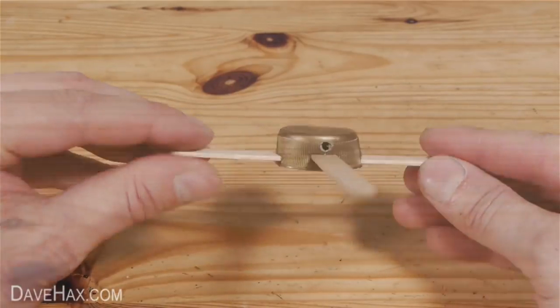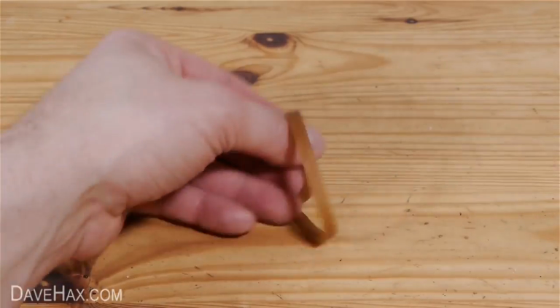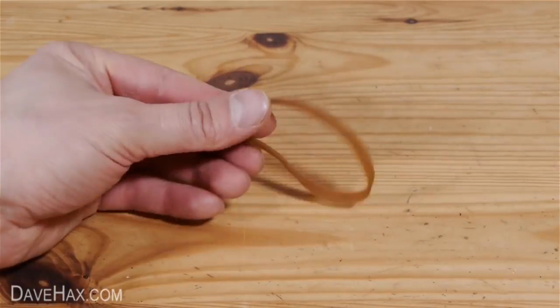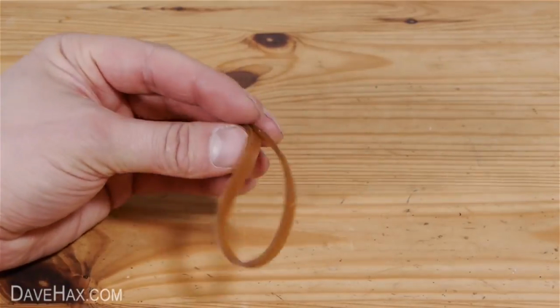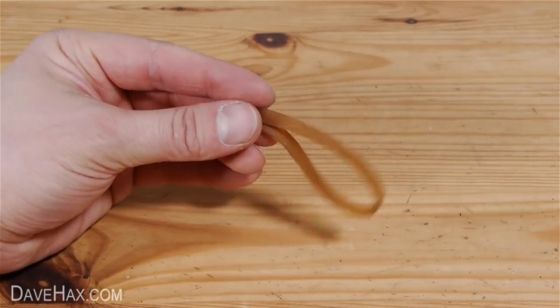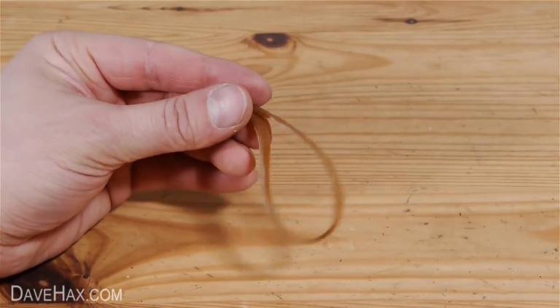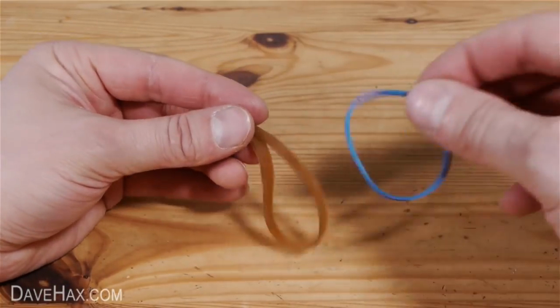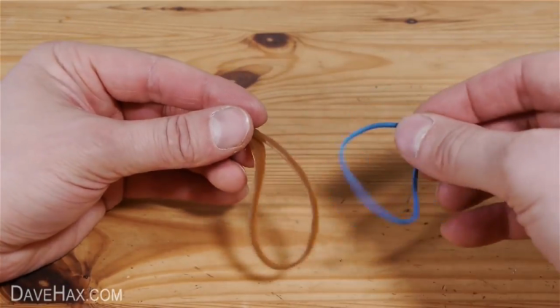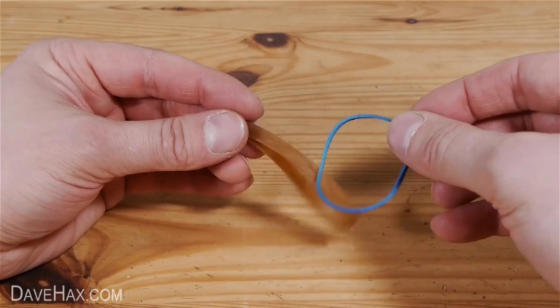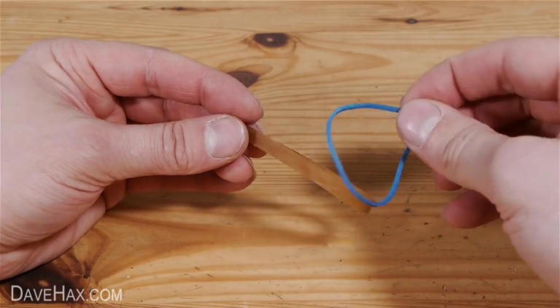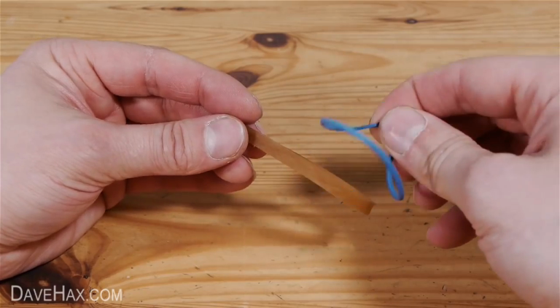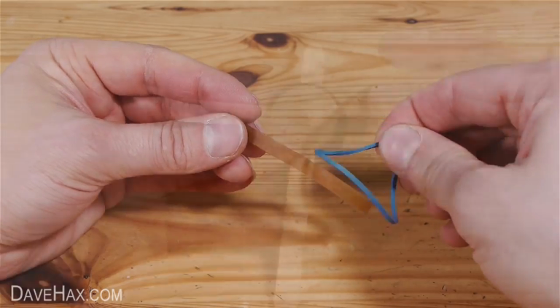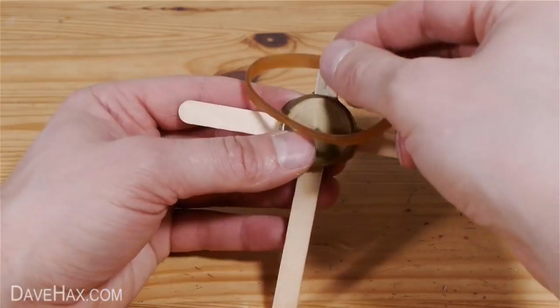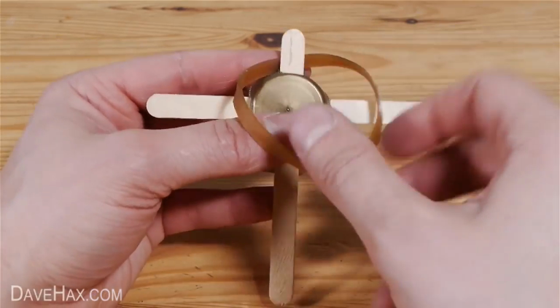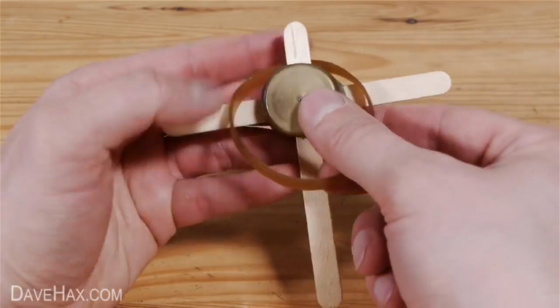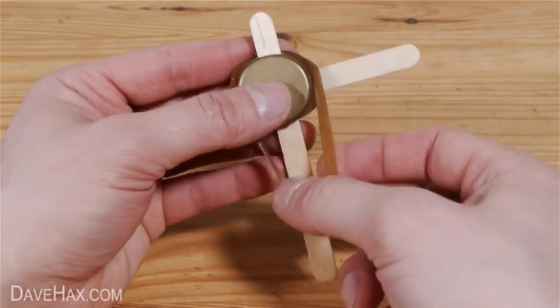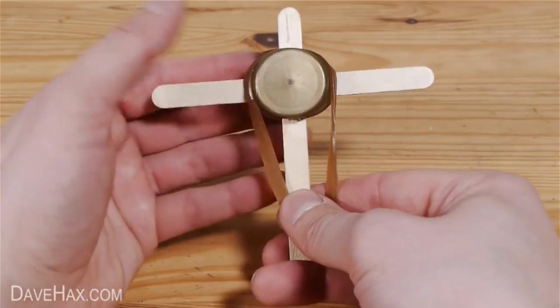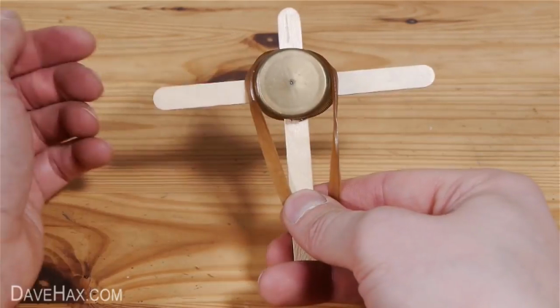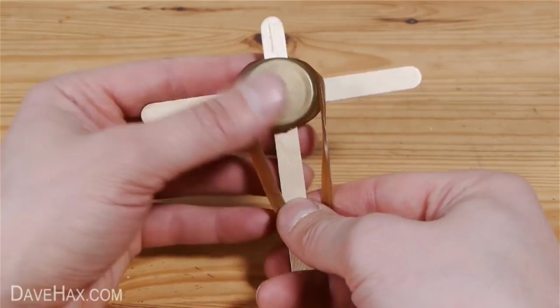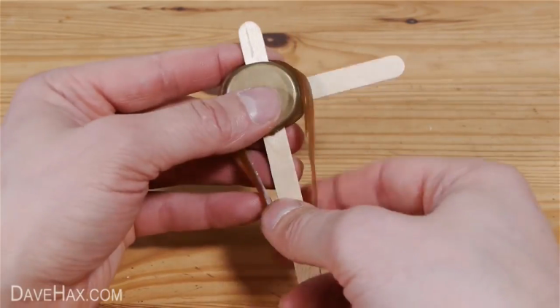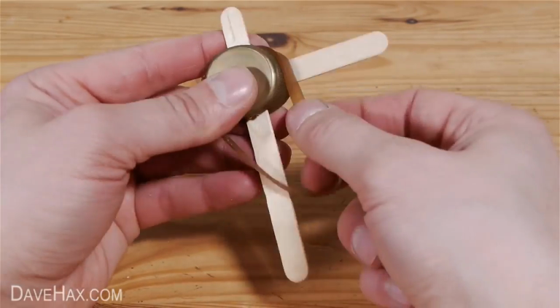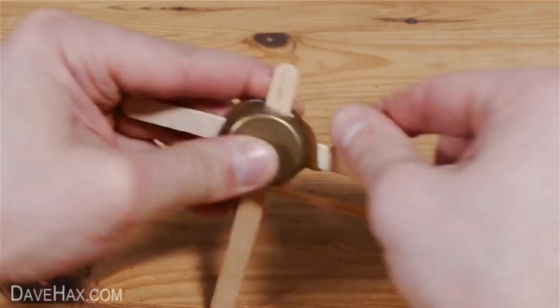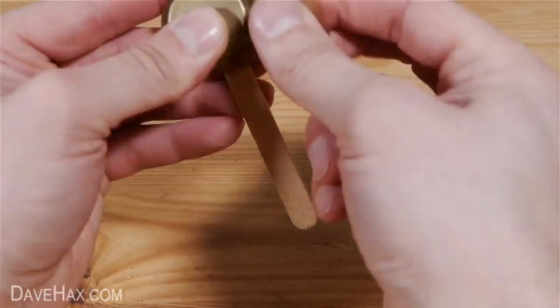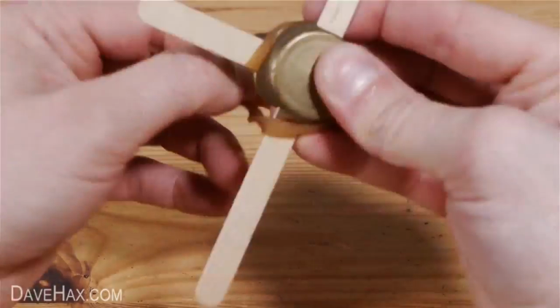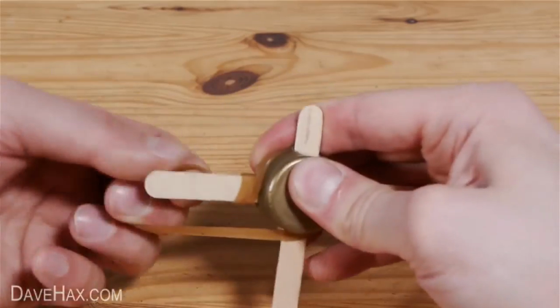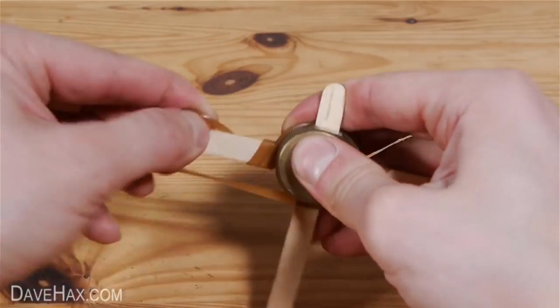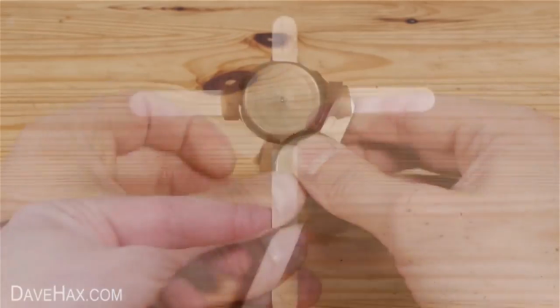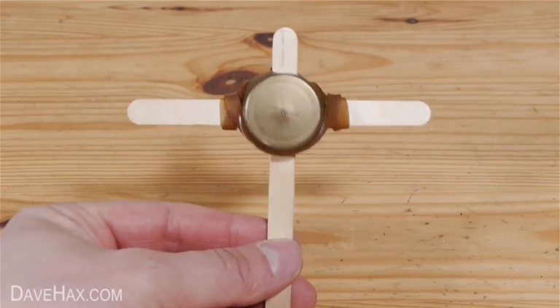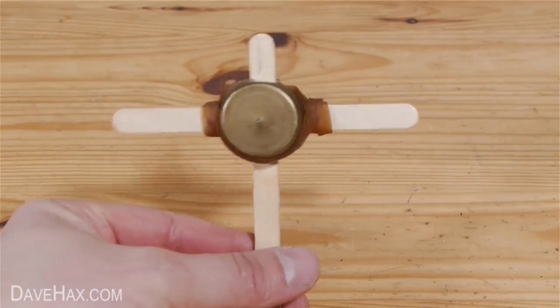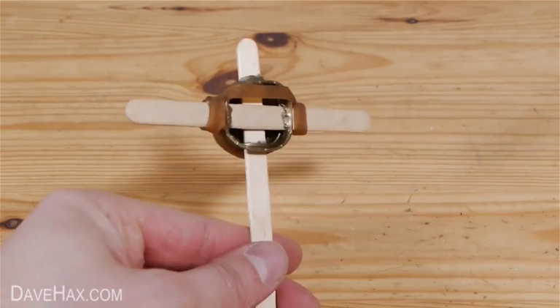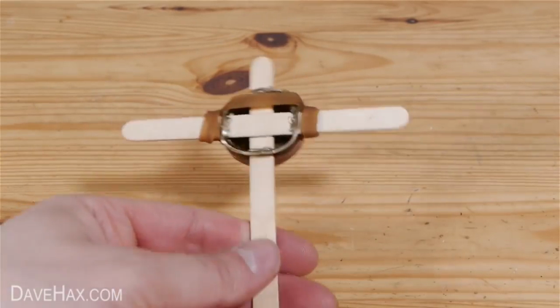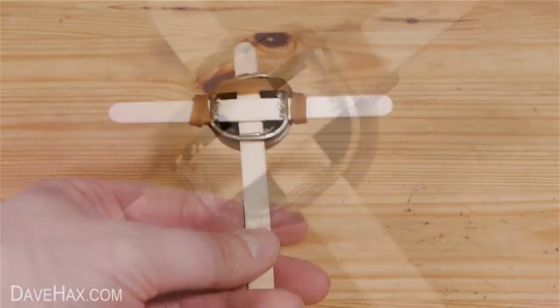Next we need to take a heavy duty elastic band — not one of these thin ones — and hook it over the front of the bow. Then wrap it around each arm of the crossbow a couple of times and you should have something which looks like this.